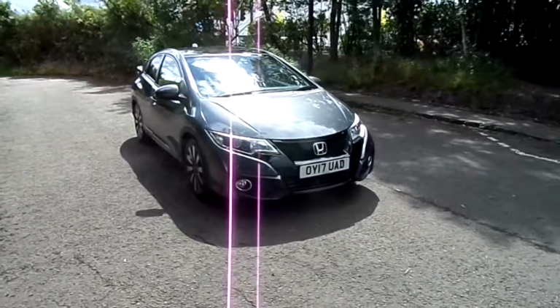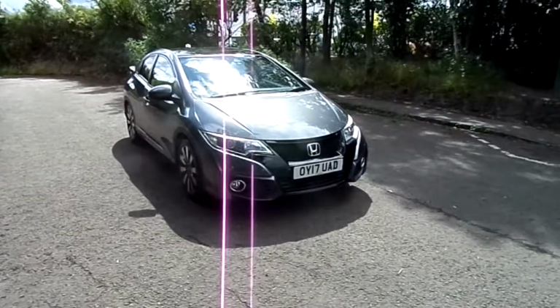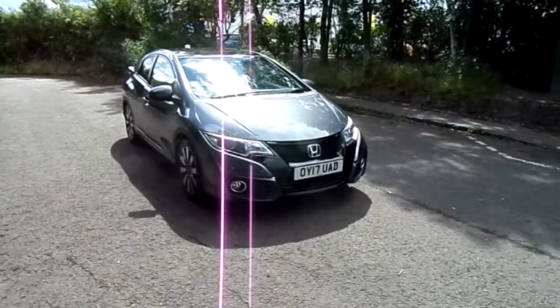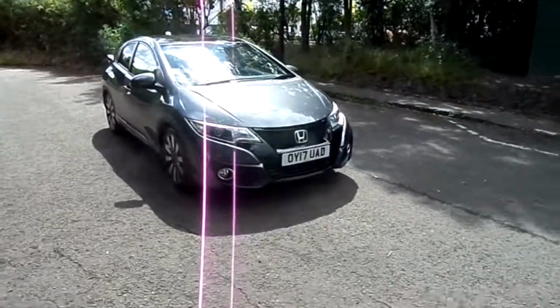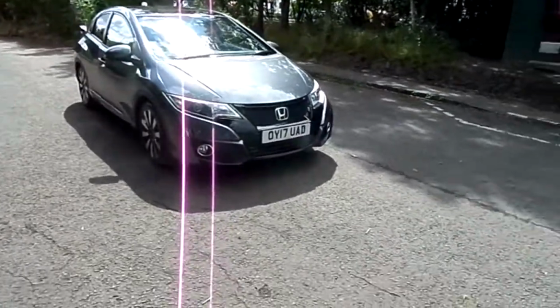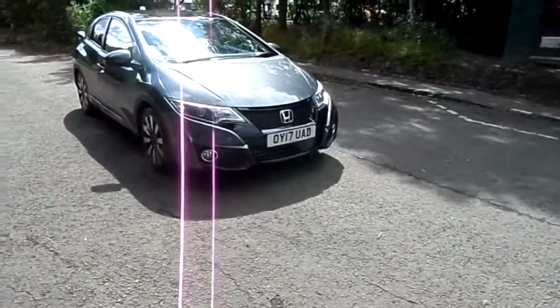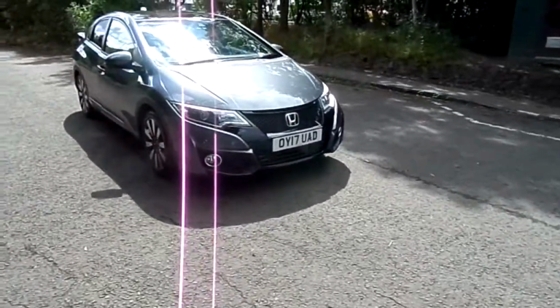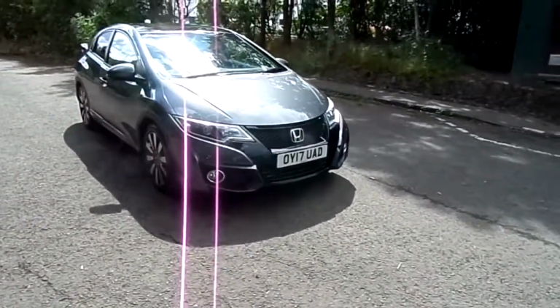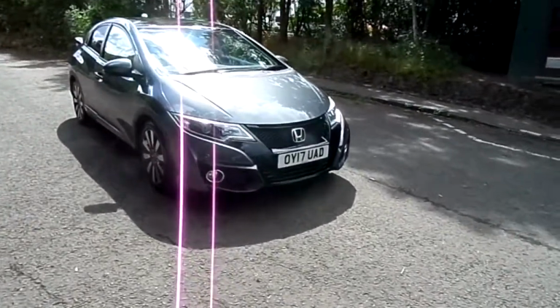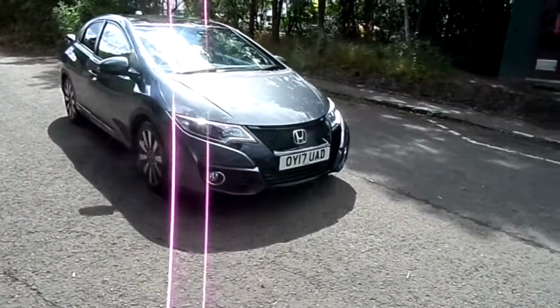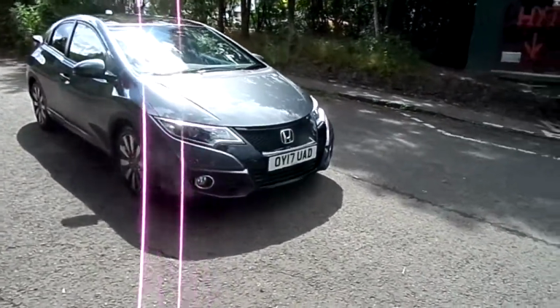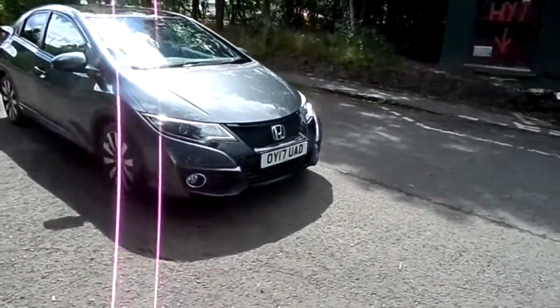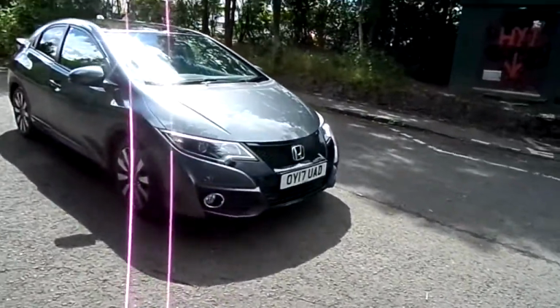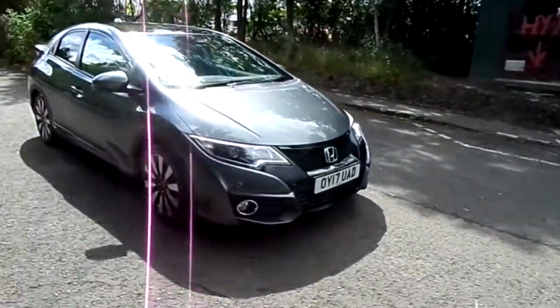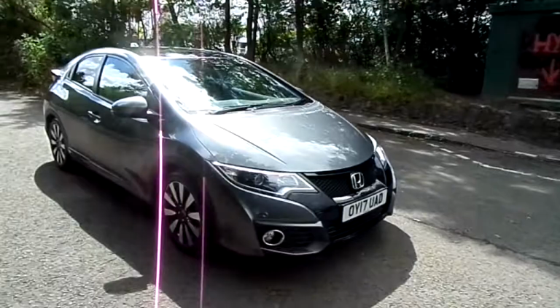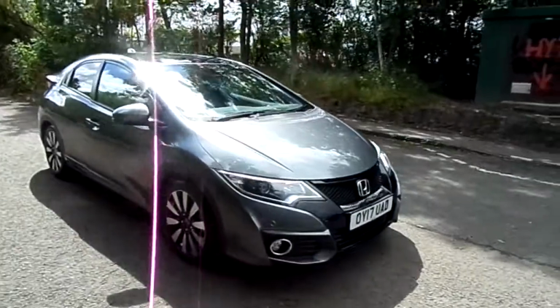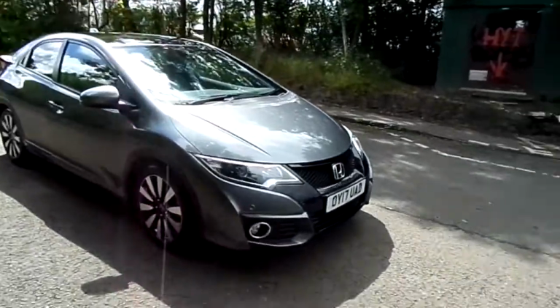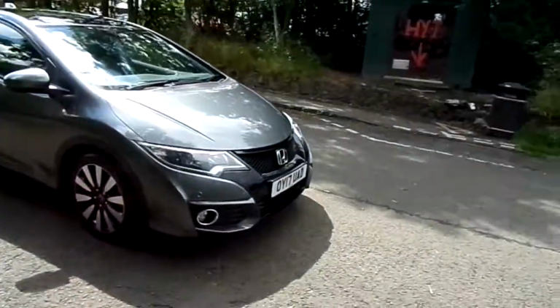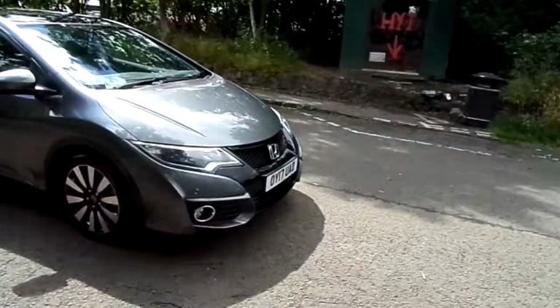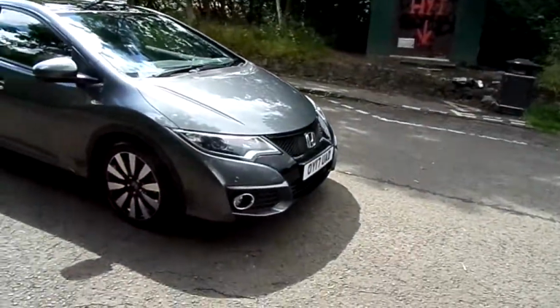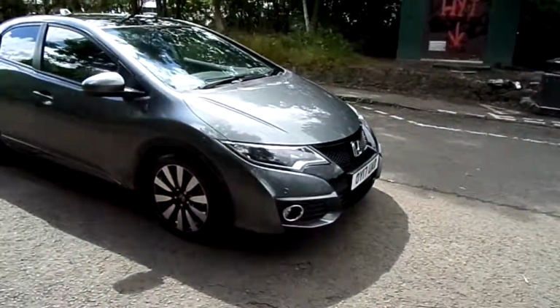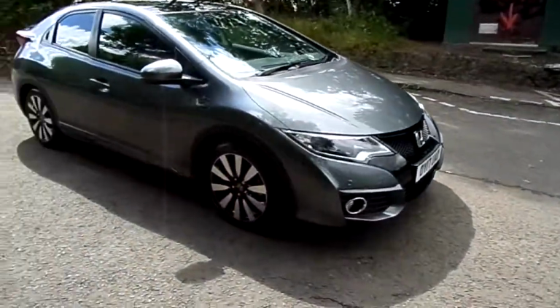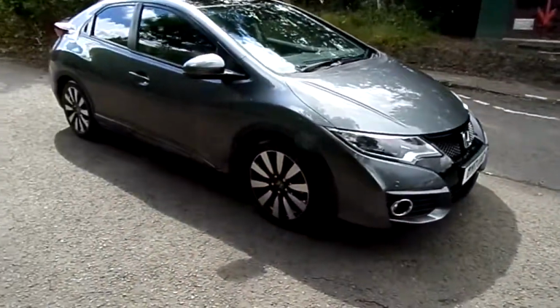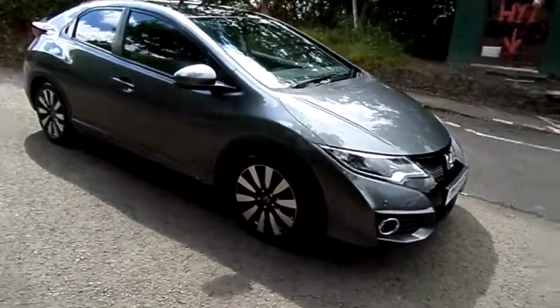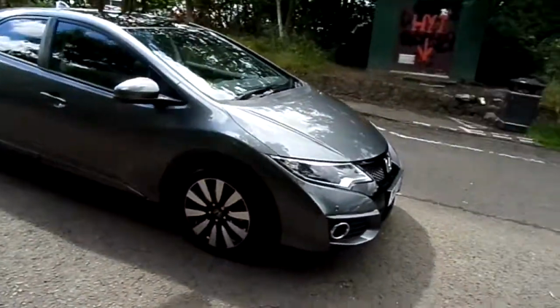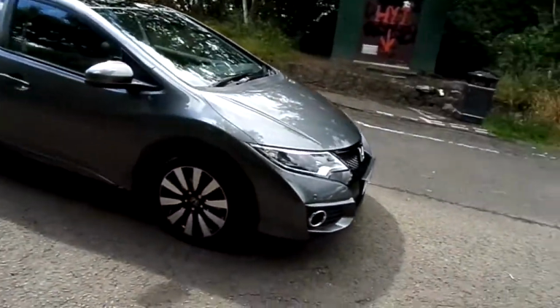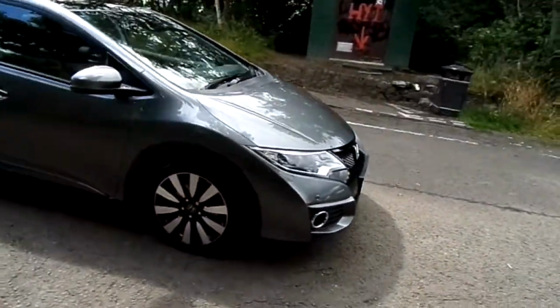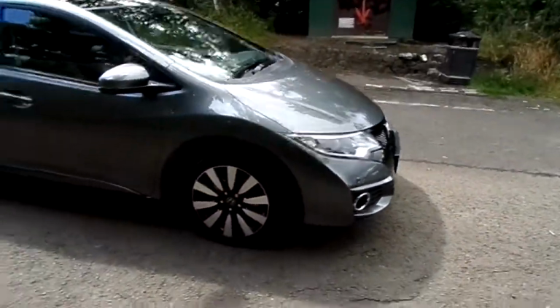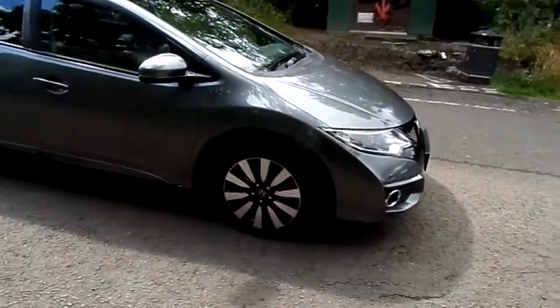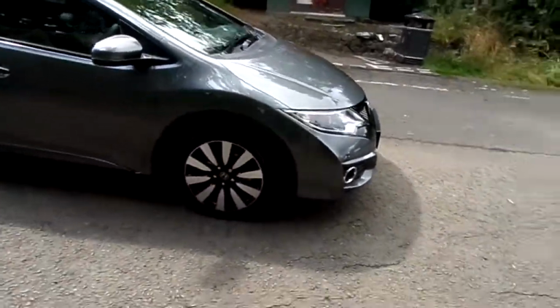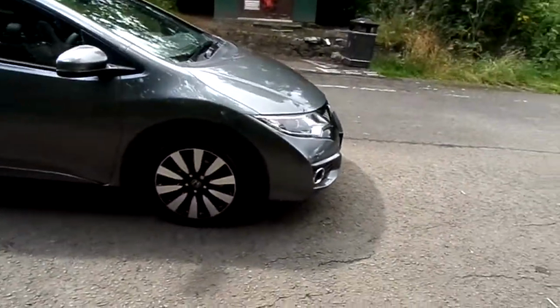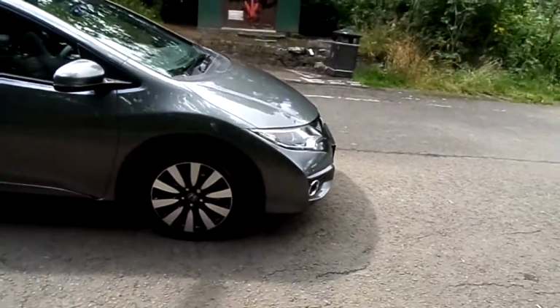Currently at Phoenix Honda in Stirling, we've got a 17-plate Honda Civic SR. This car is almost new, with less than a thousand miles on the clock.